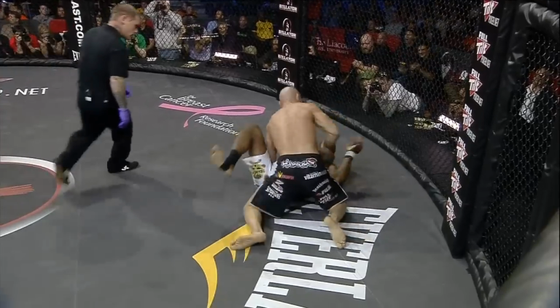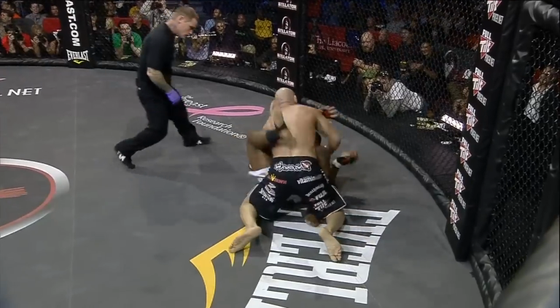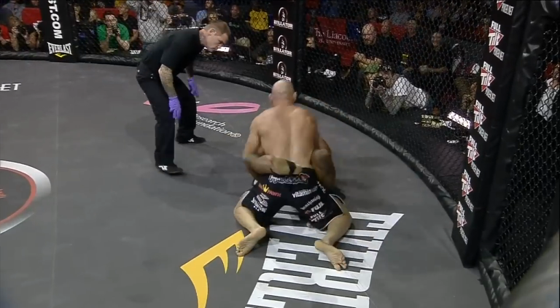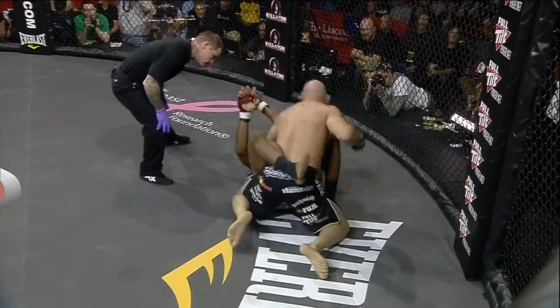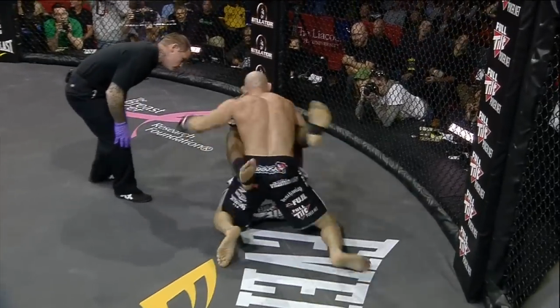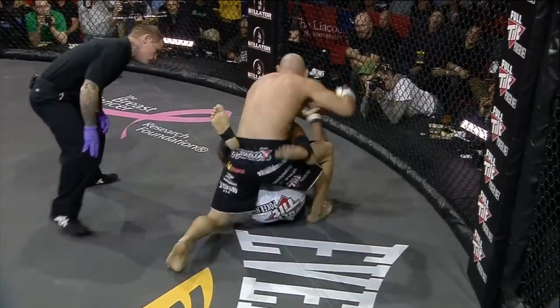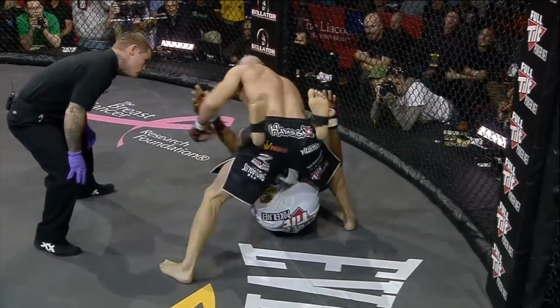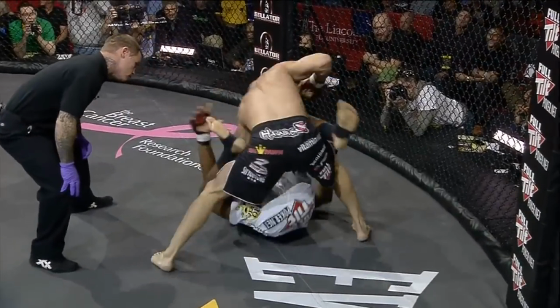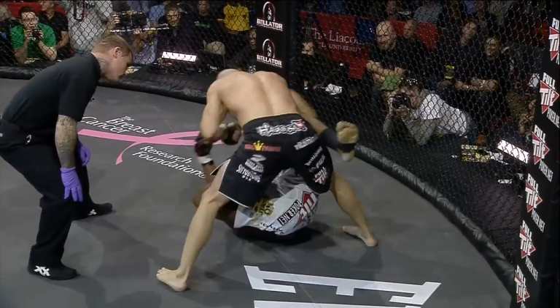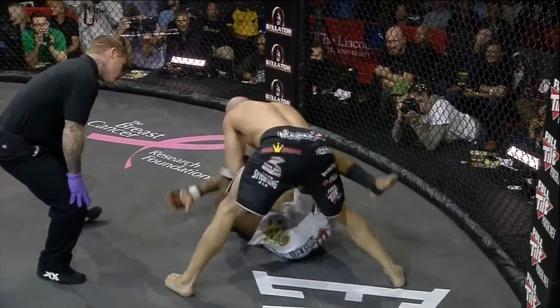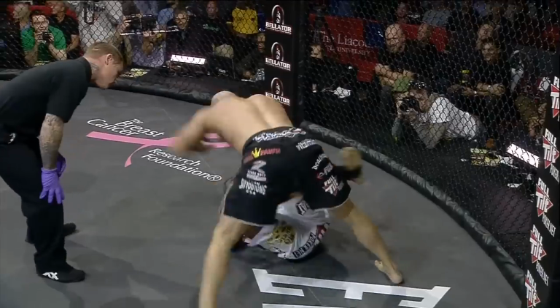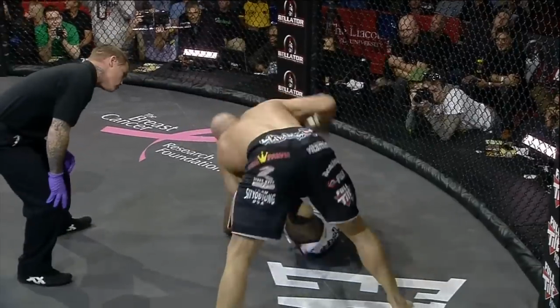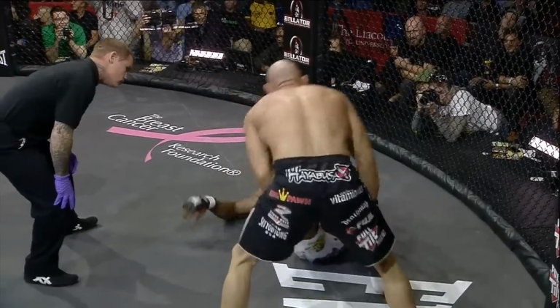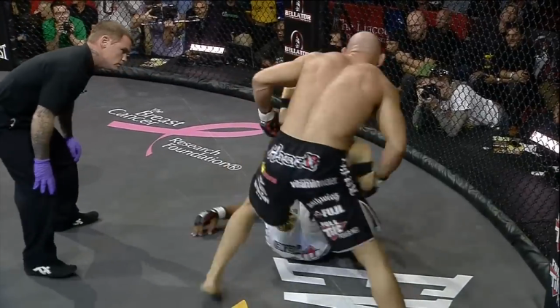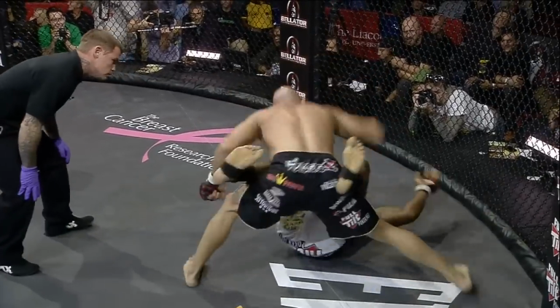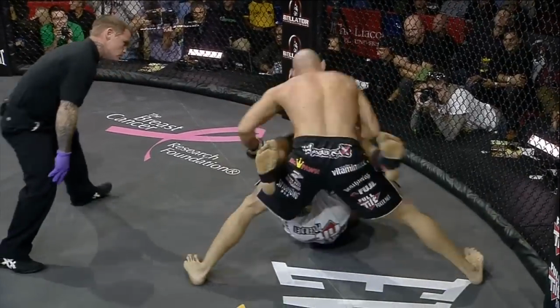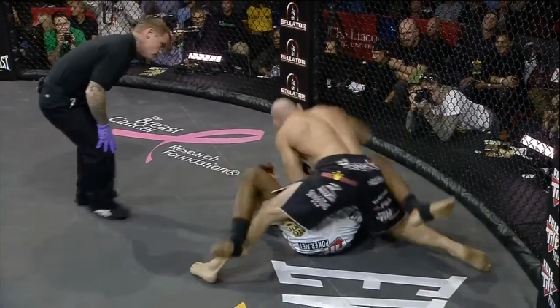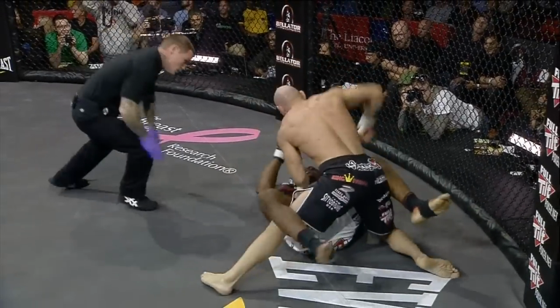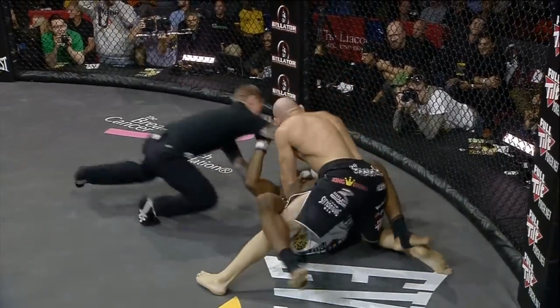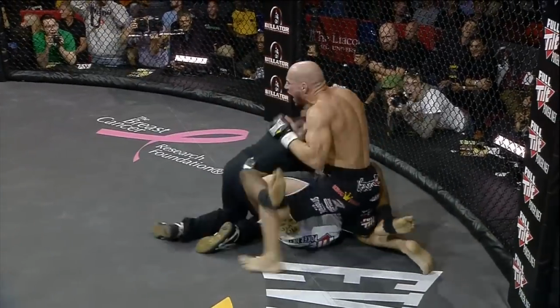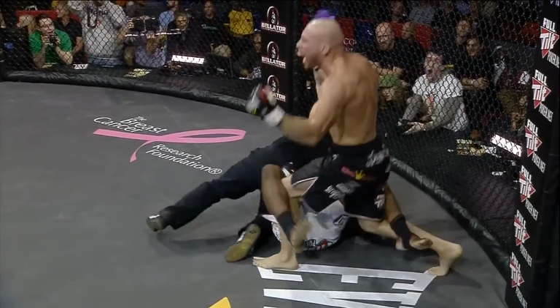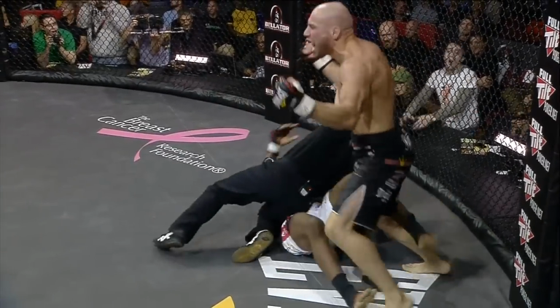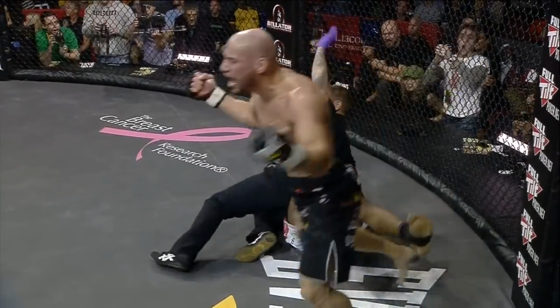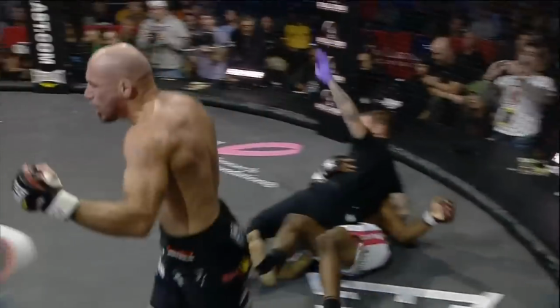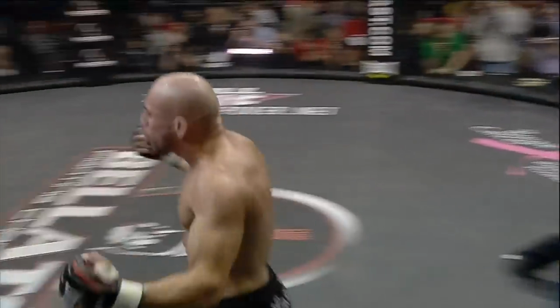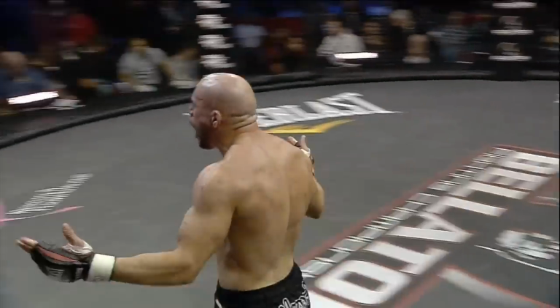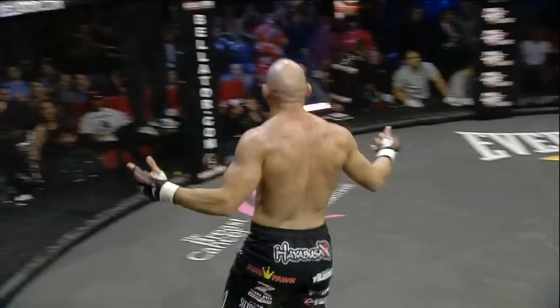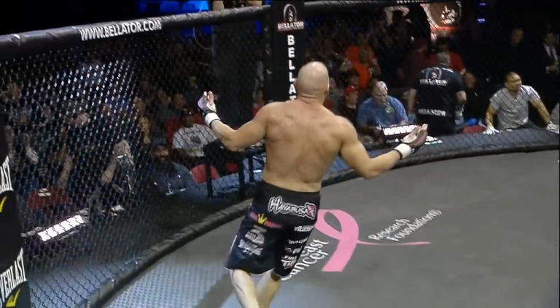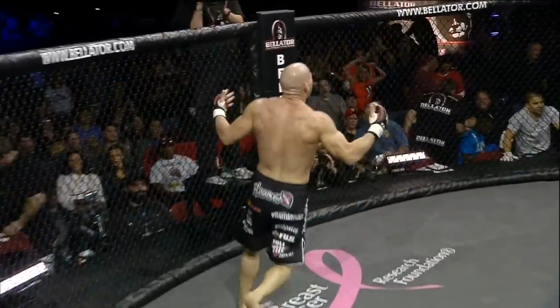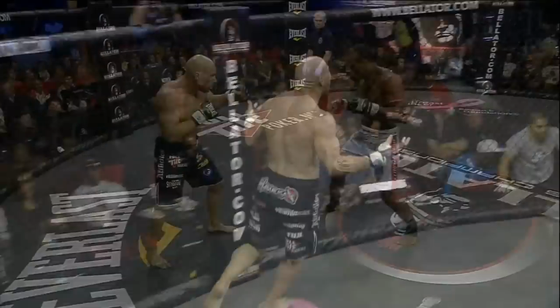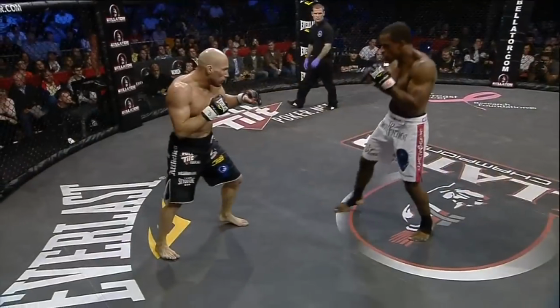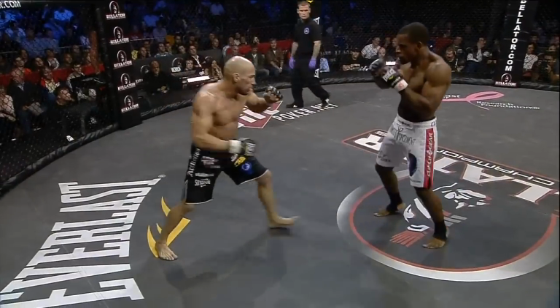It was those hammer fists with the right hand. They didn't look that powerful, but I think Maynard was hurt even there. He looked hurt from the beginning, and I think it was one of those right hammer fists right on the jaw that did it.